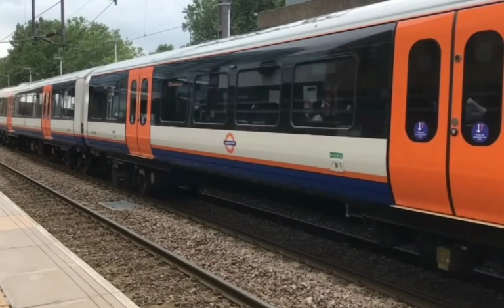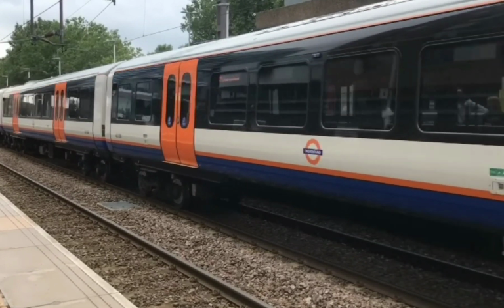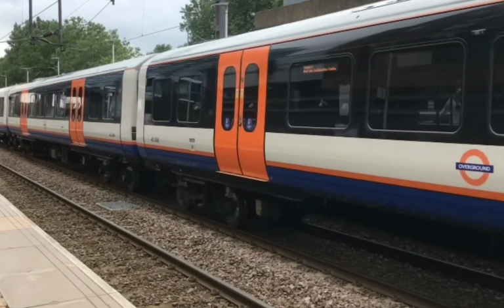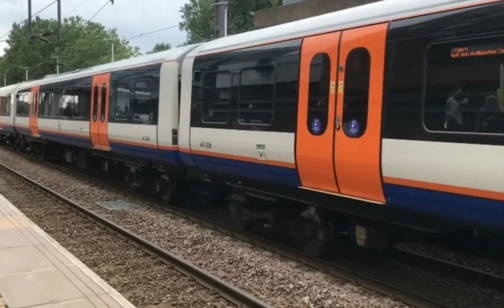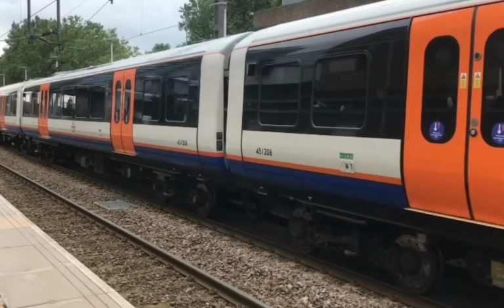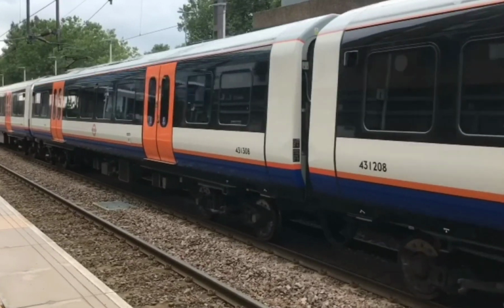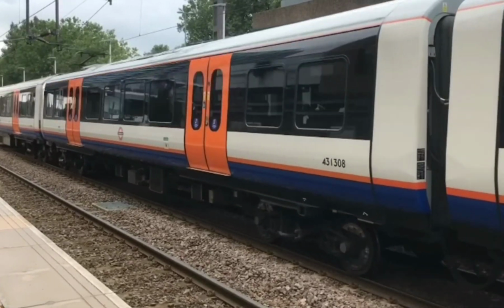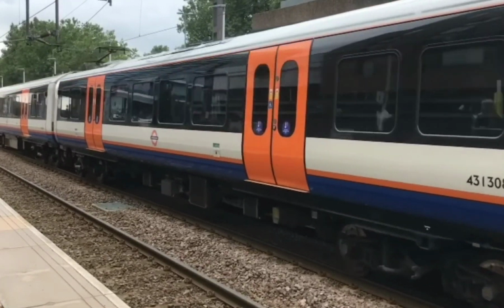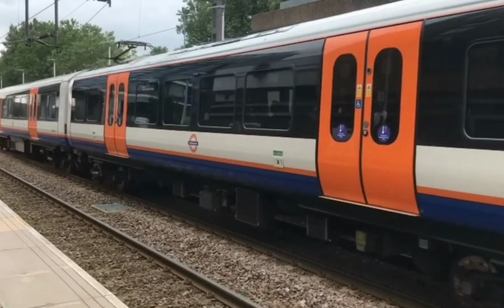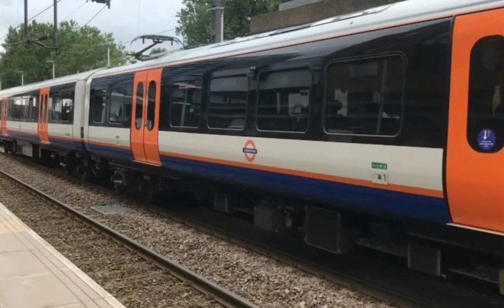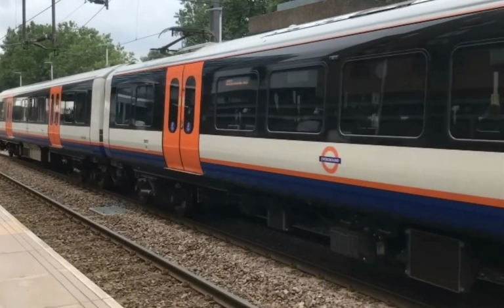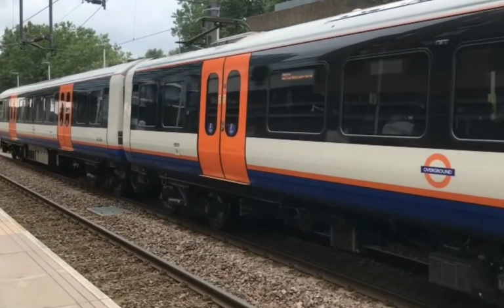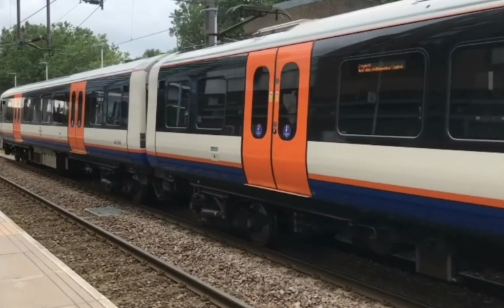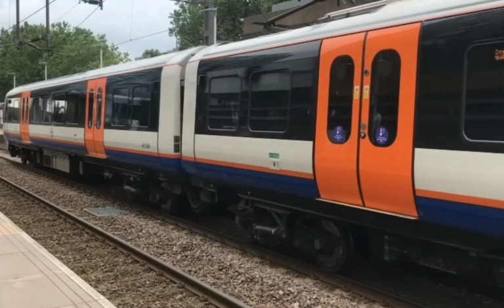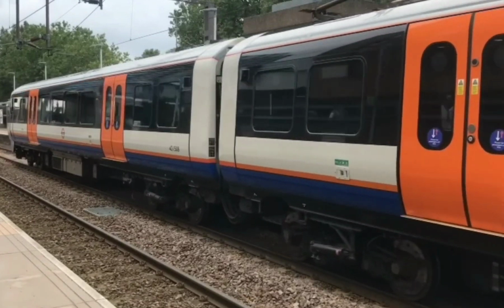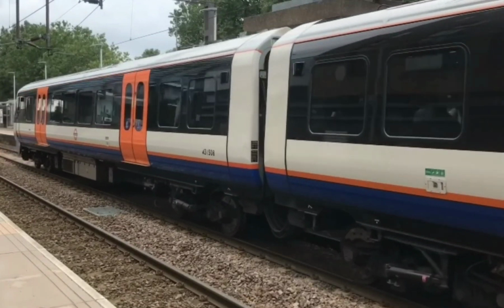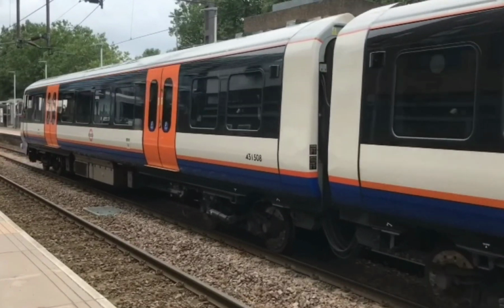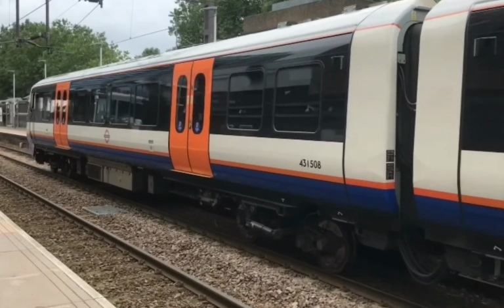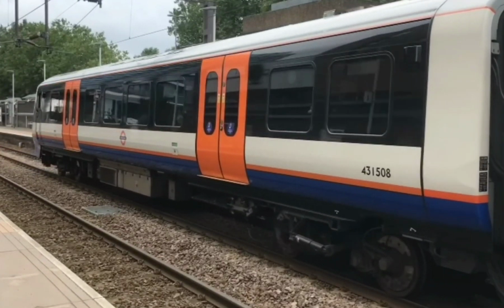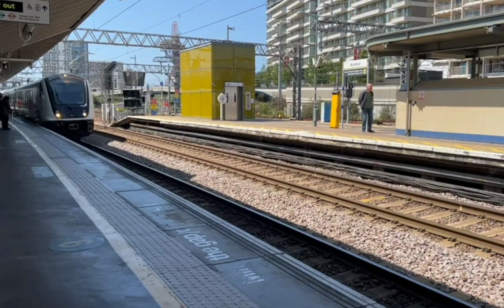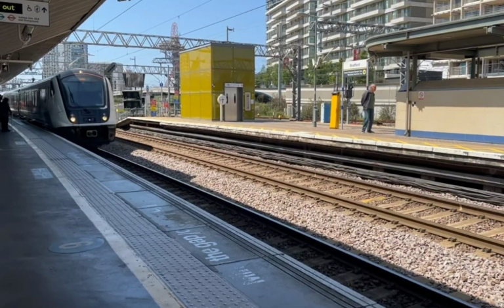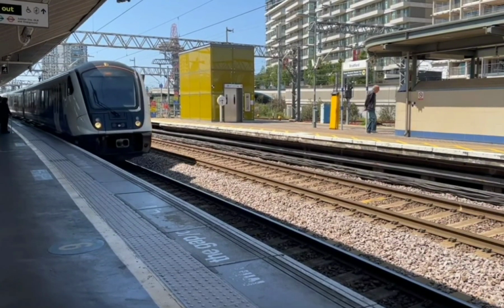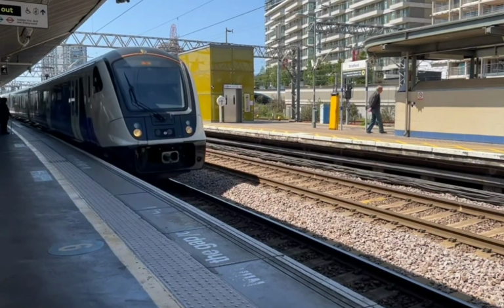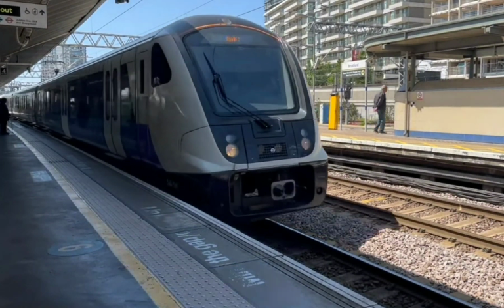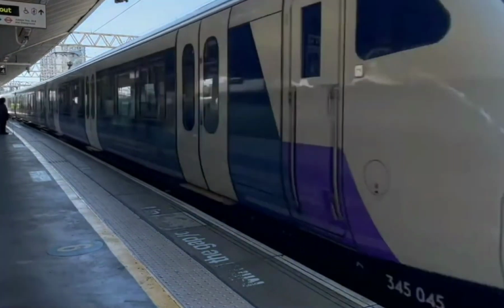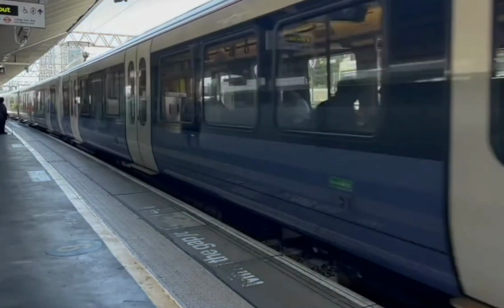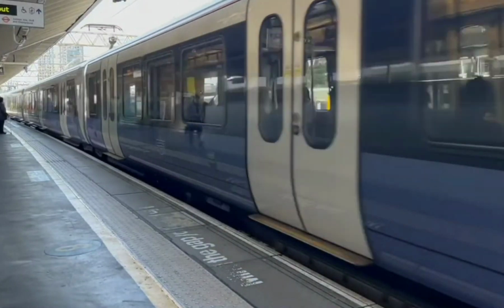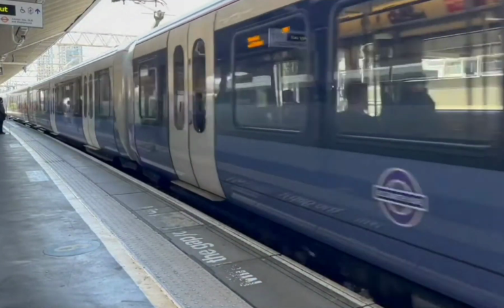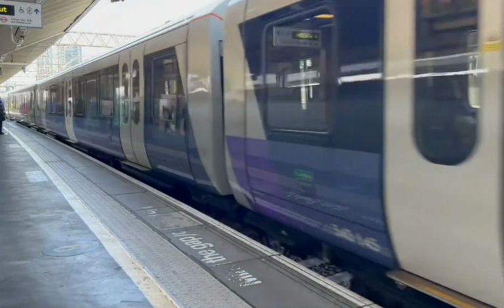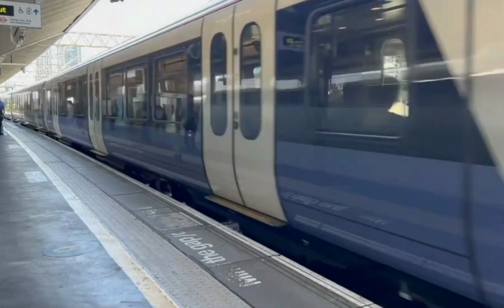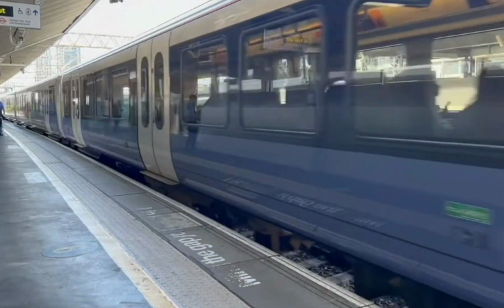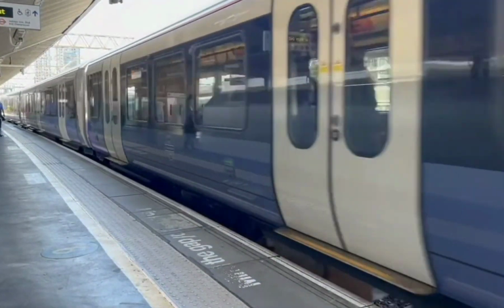Old Oak Common Station is a major new railway hub being developed in West London. It will serve as a key interchange for both the Elizabeth Line and the high-speed two rail services. But what exactly does this mean? Let's break it down.